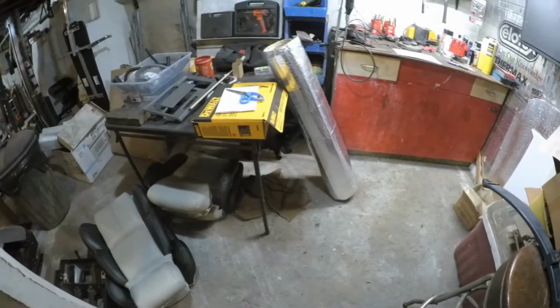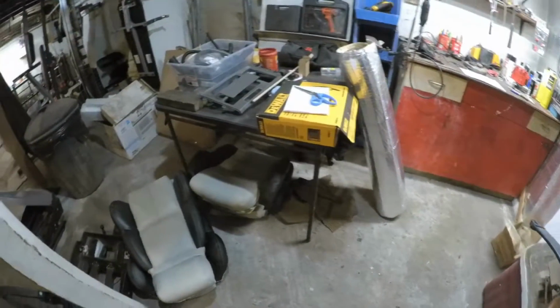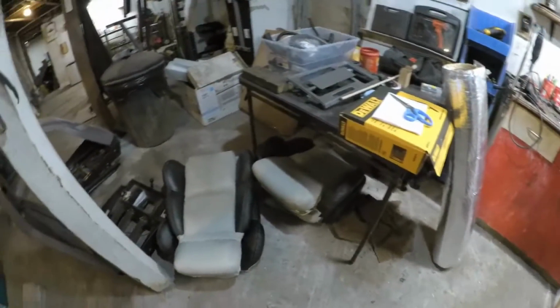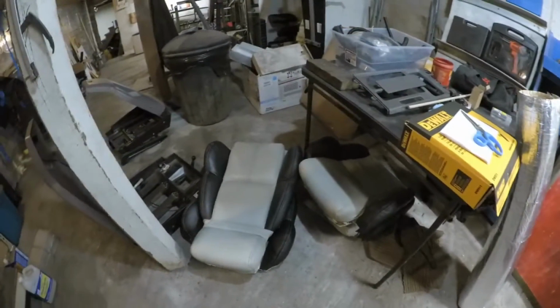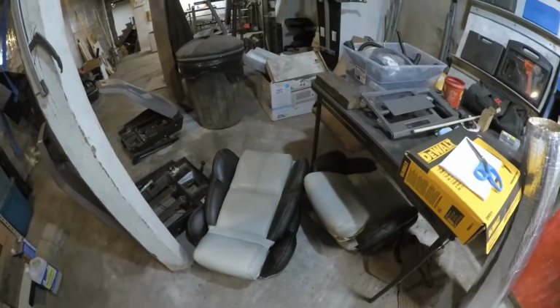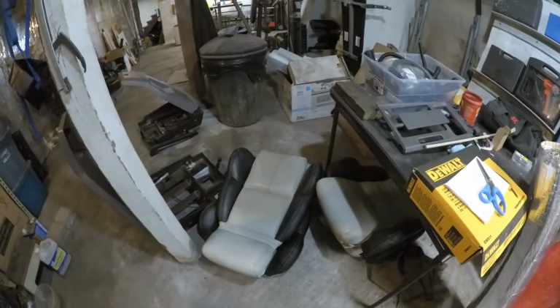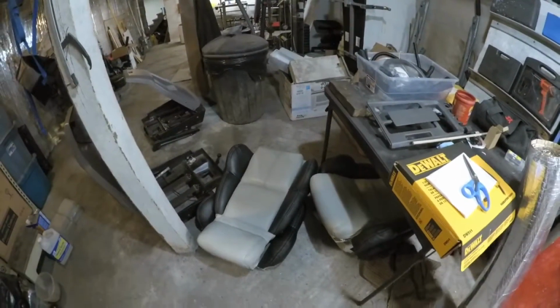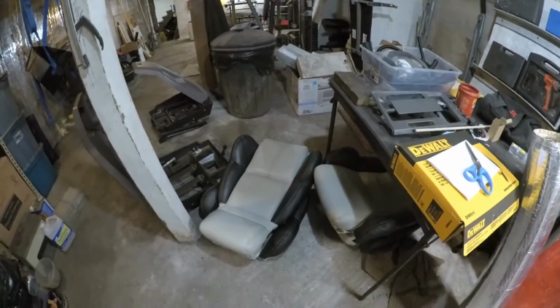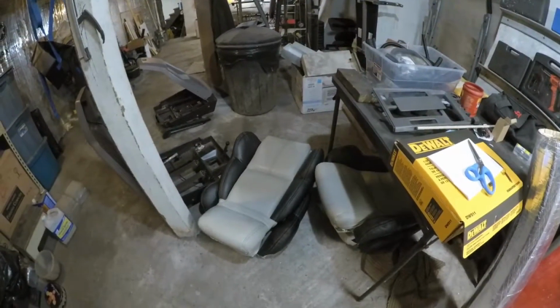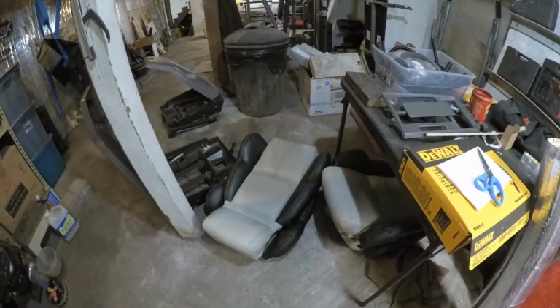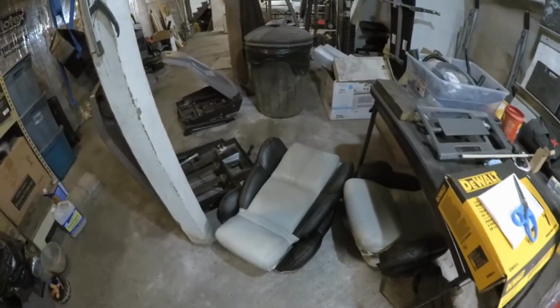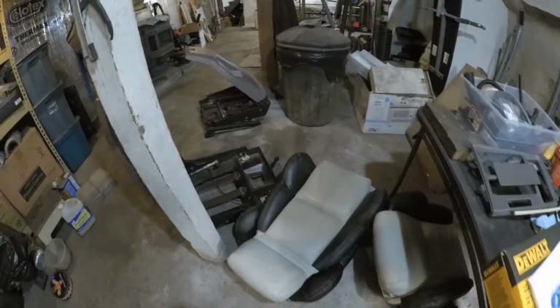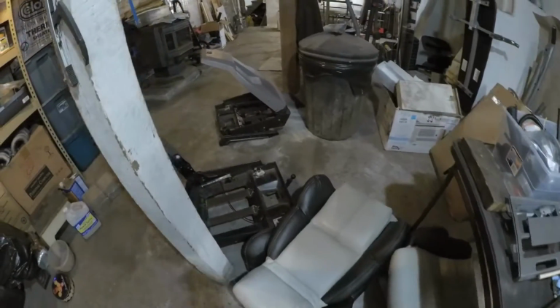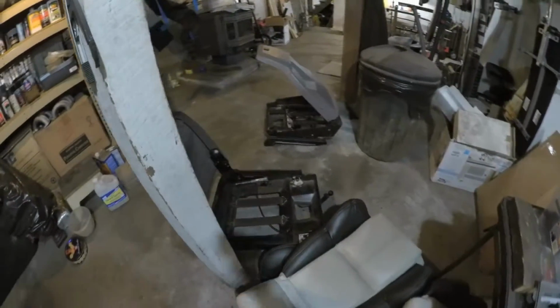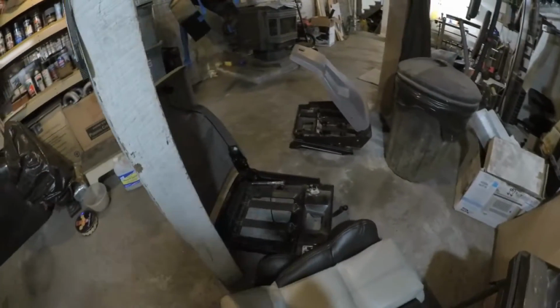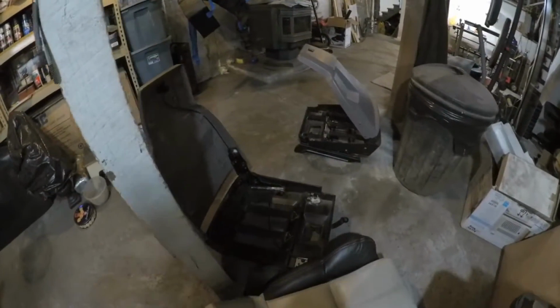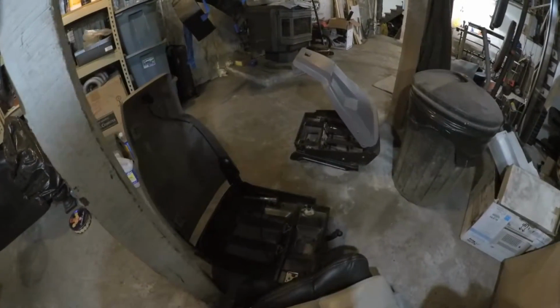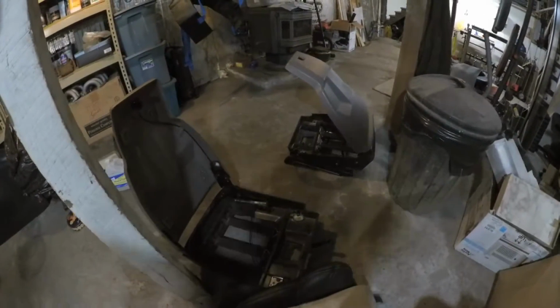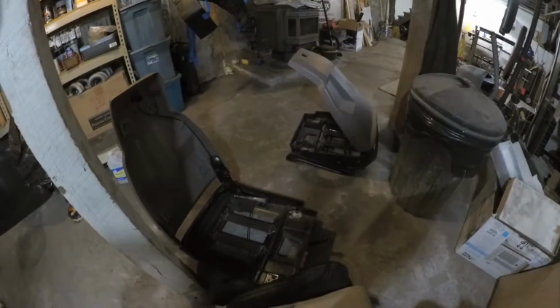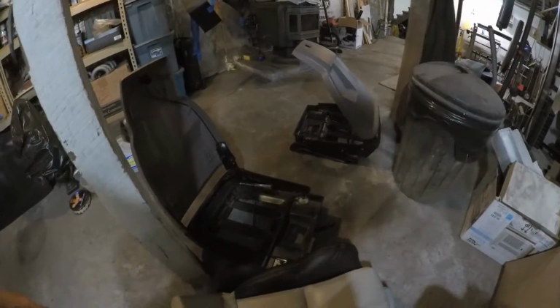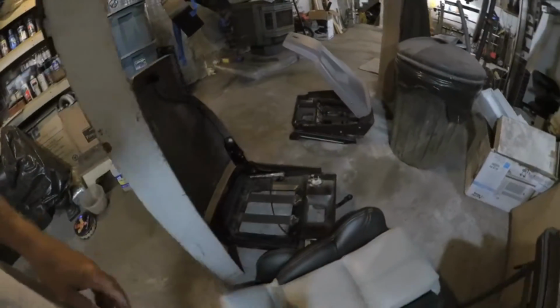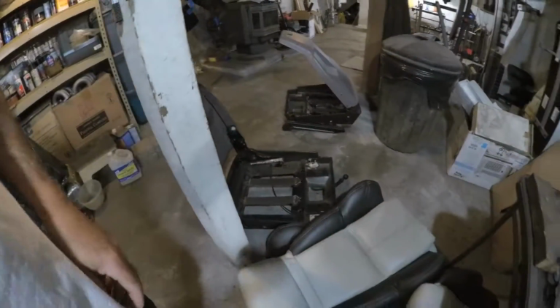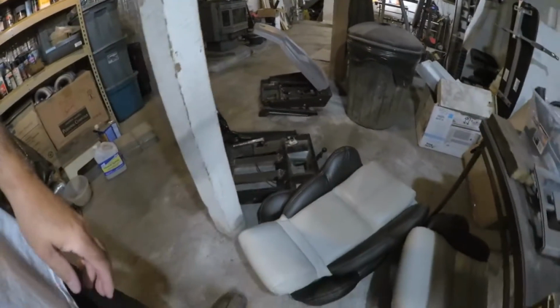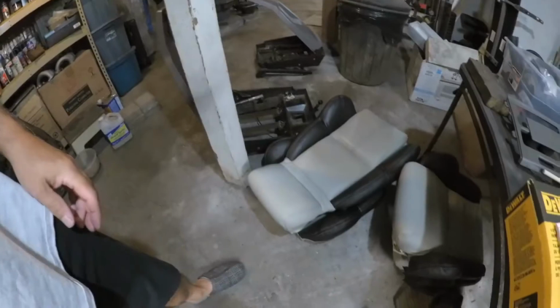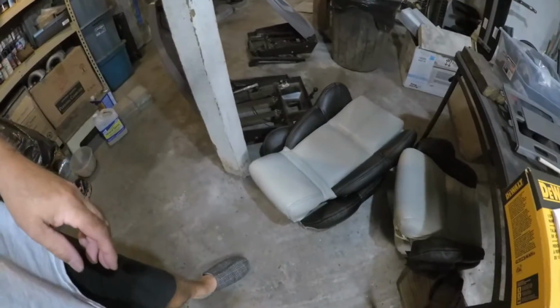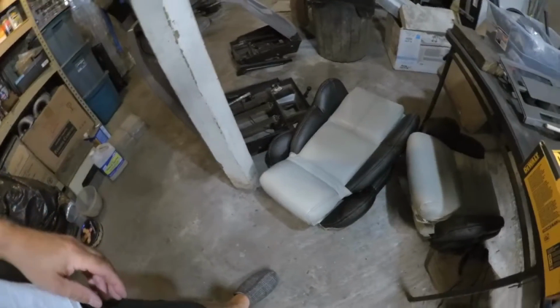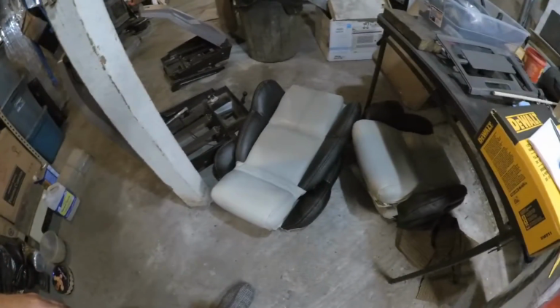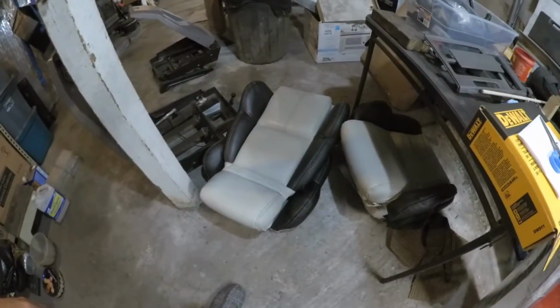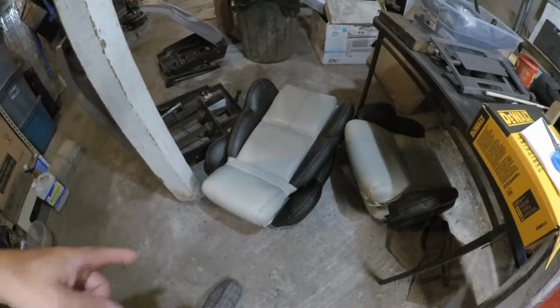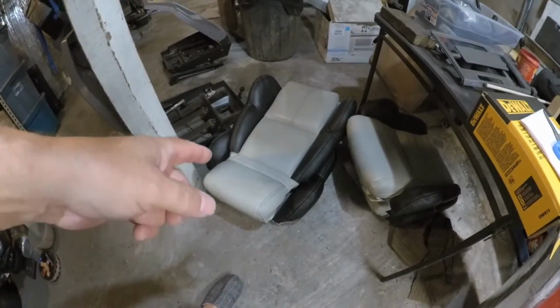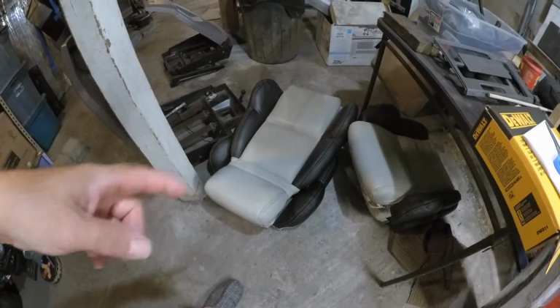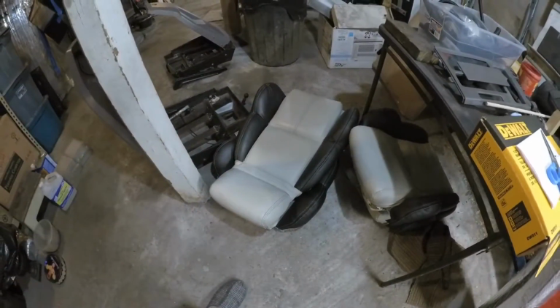As you can see, I'm down in my workshop in my basement. You can see my seats are out right there, and the cushions are down here on the ground on the floor.